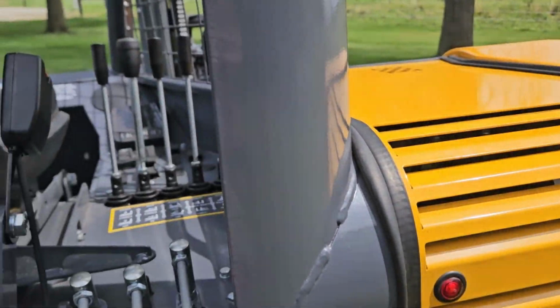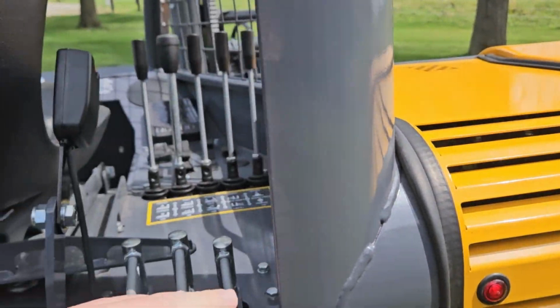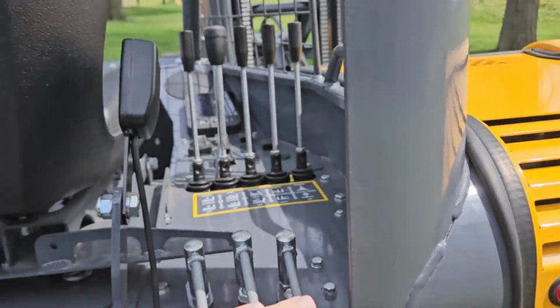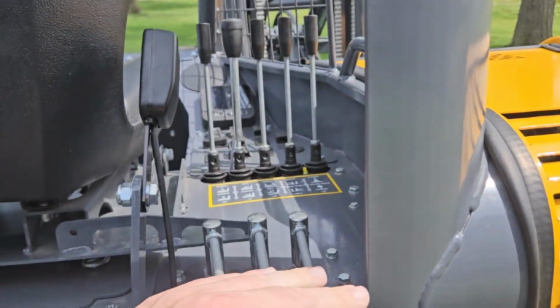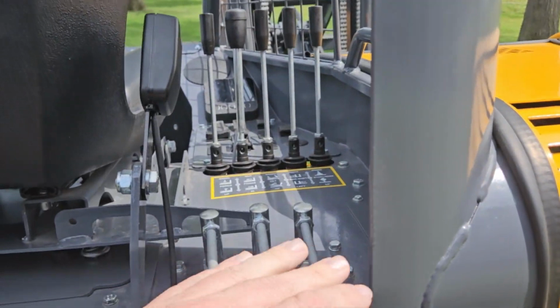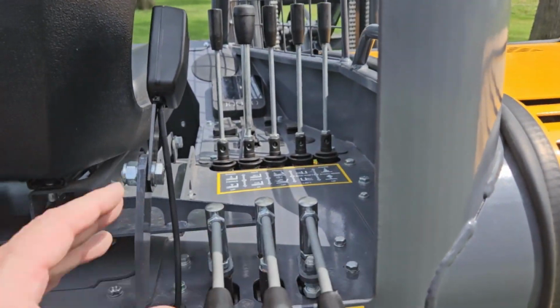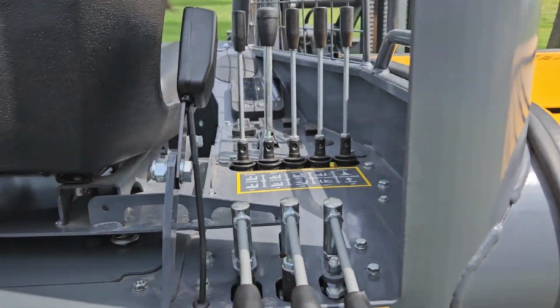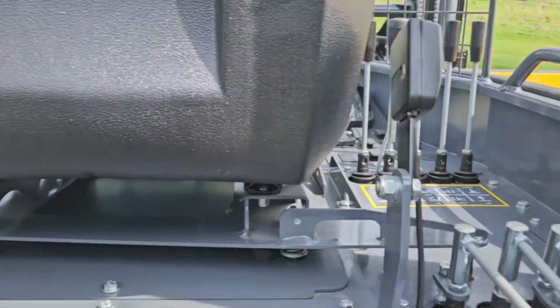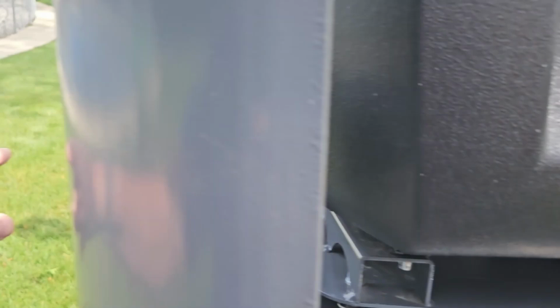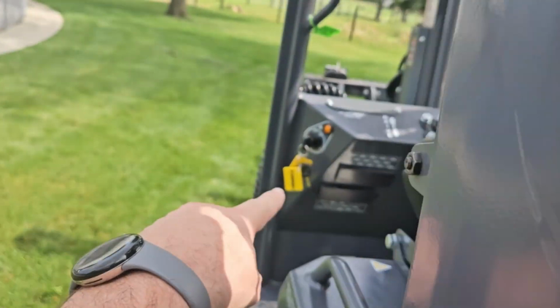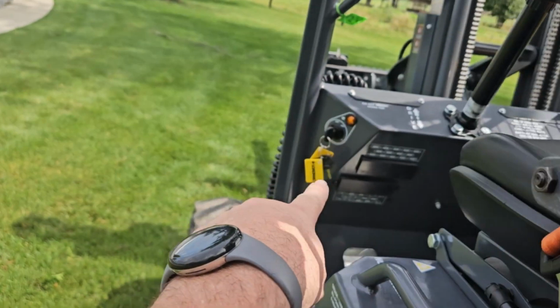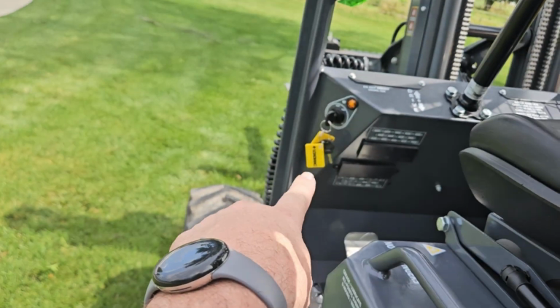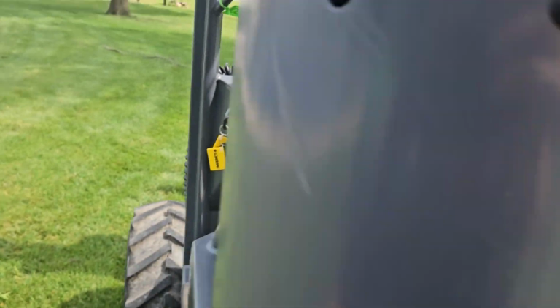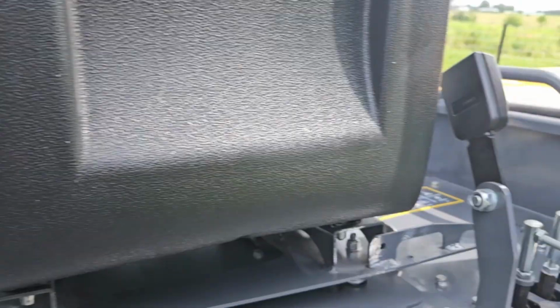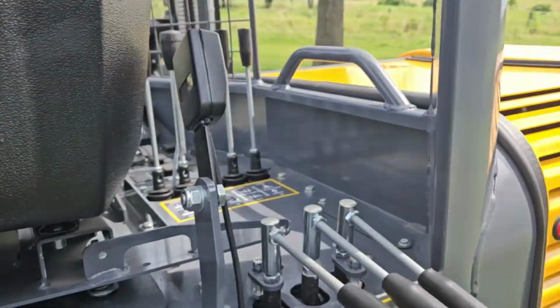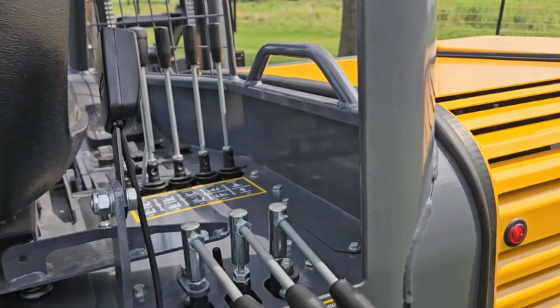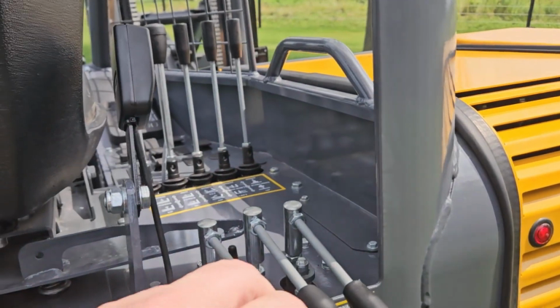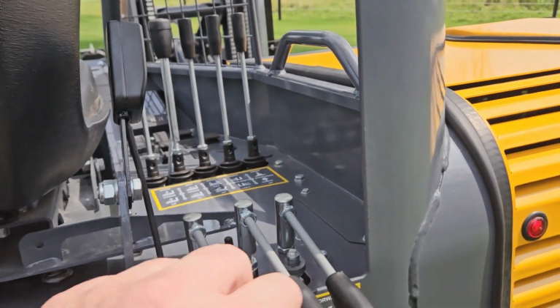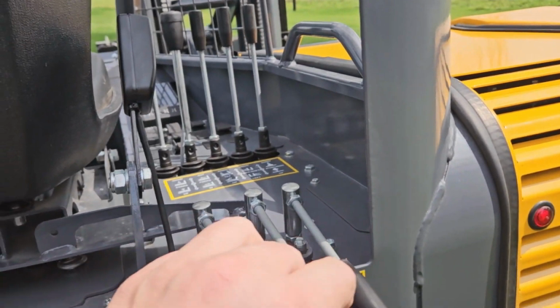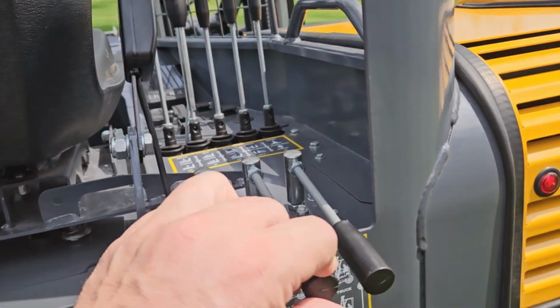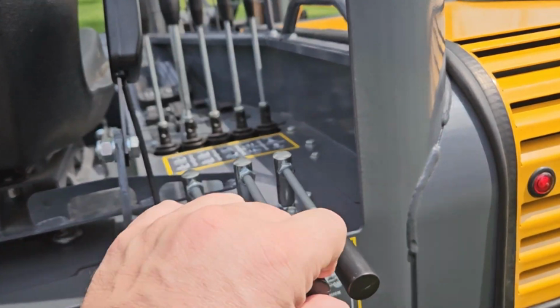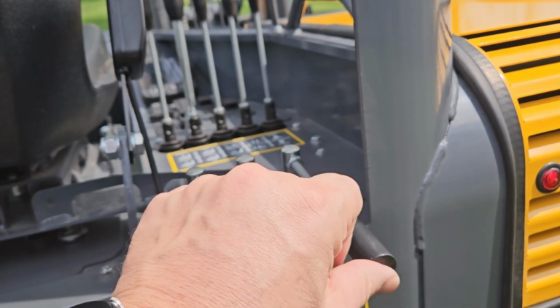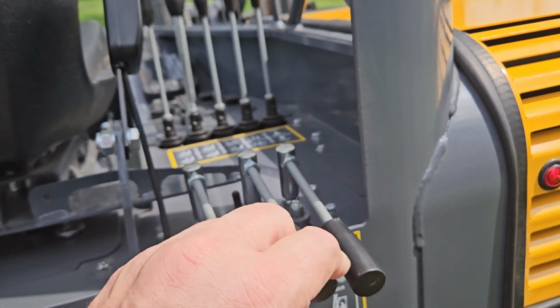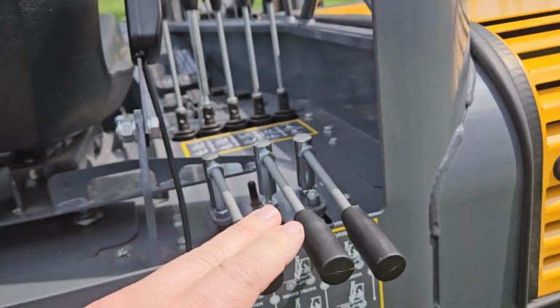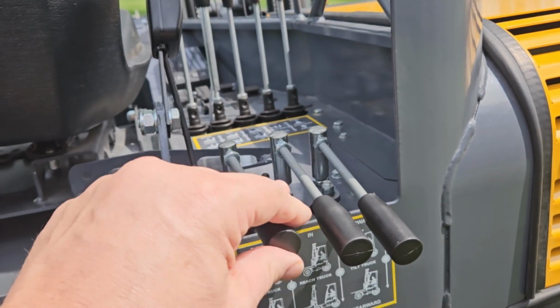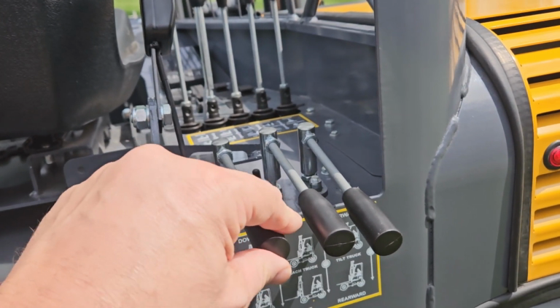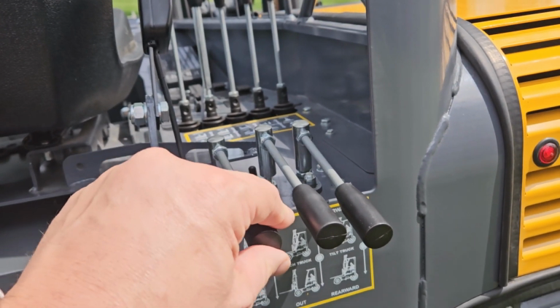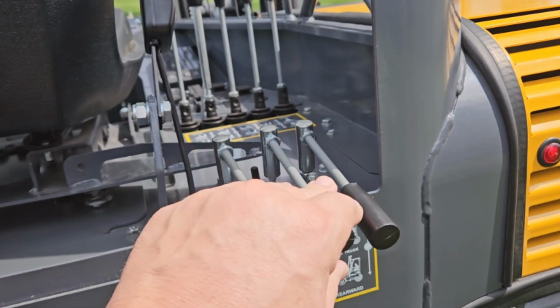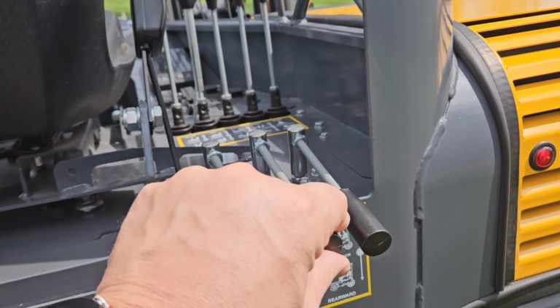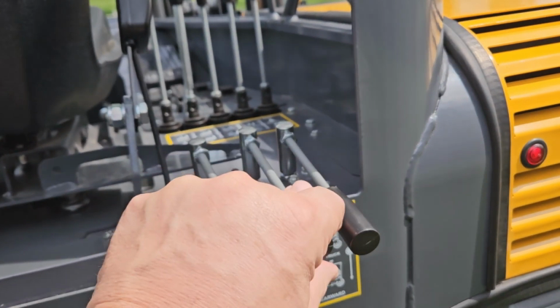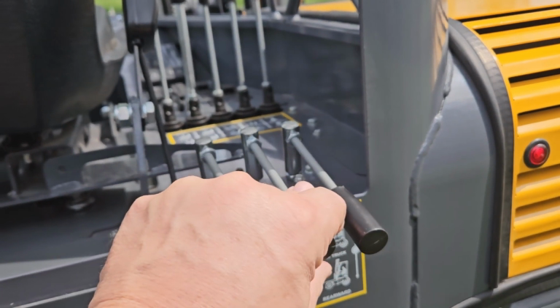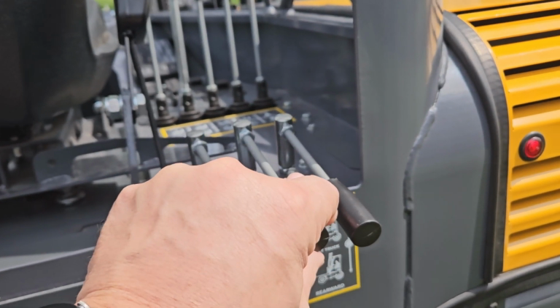Another nice thing about a Load Mac is the keys are on the side here, and when you want to mount and dismount, you don't have to hop up and down each time — it saves a lot of time, energy, and effort.